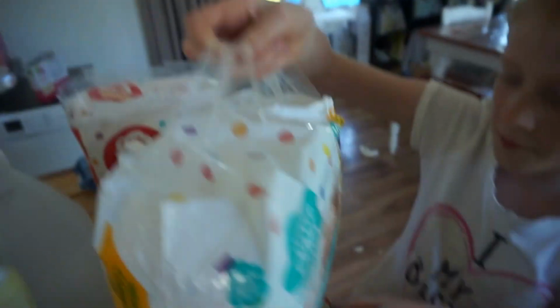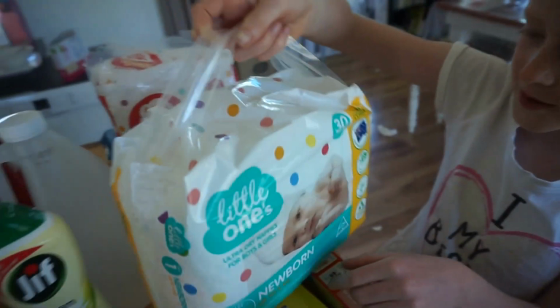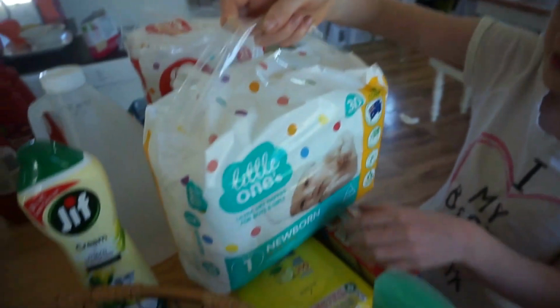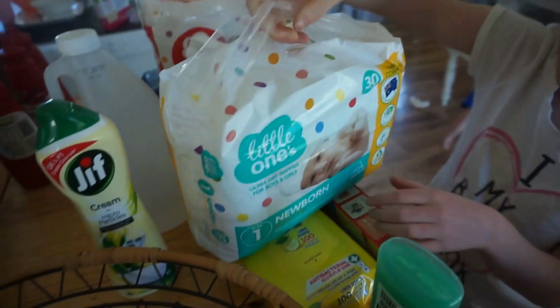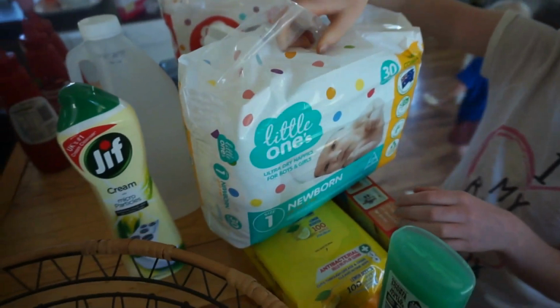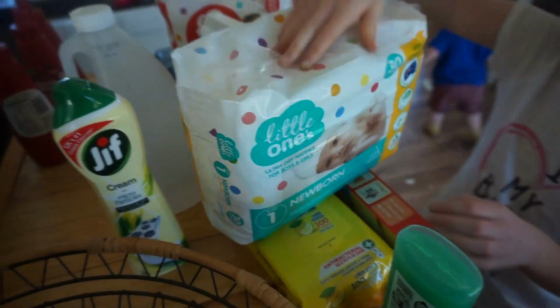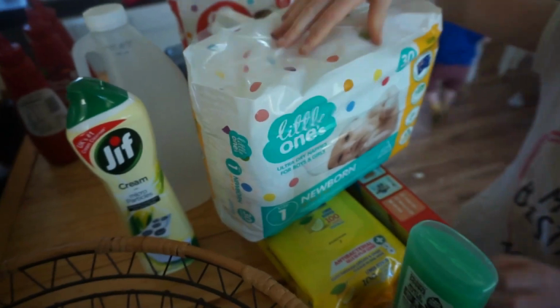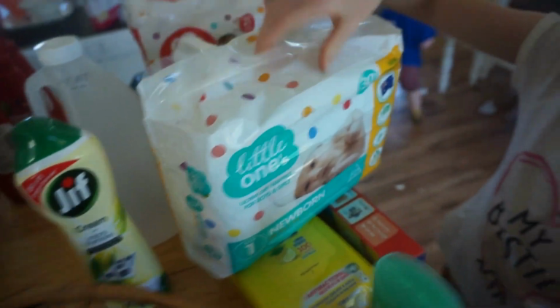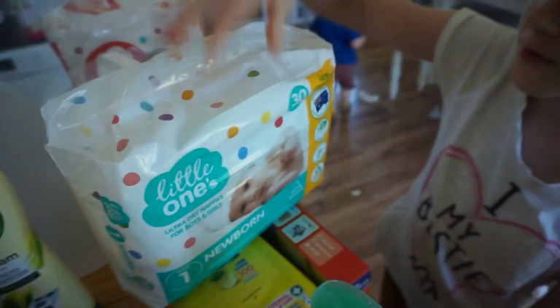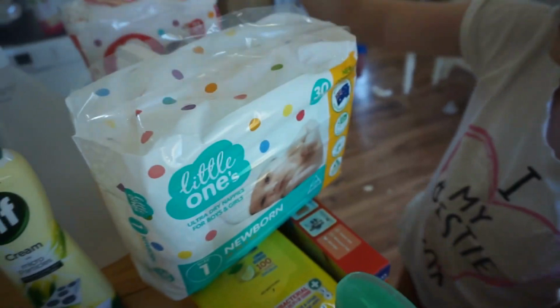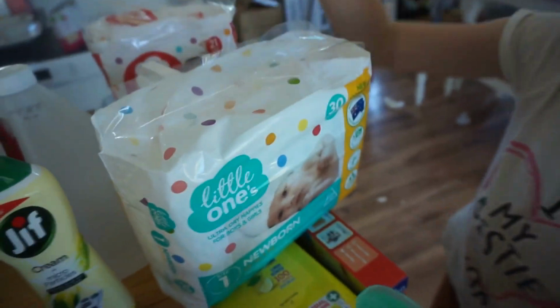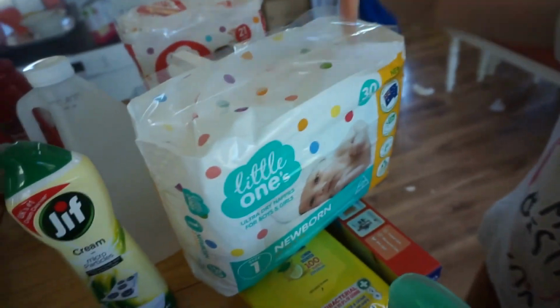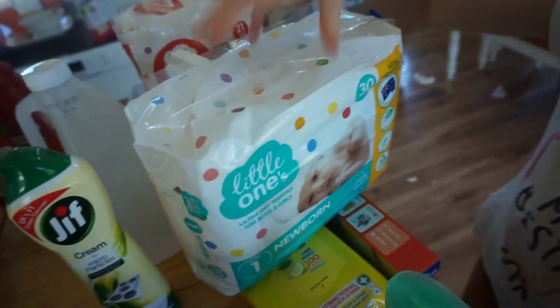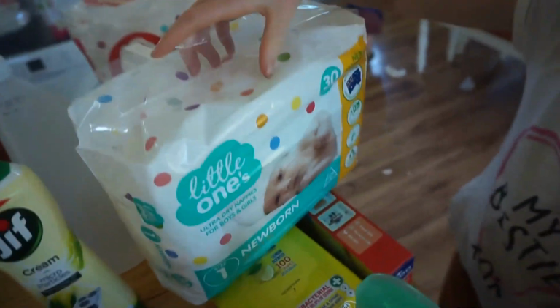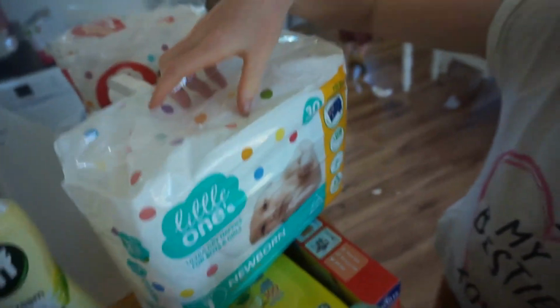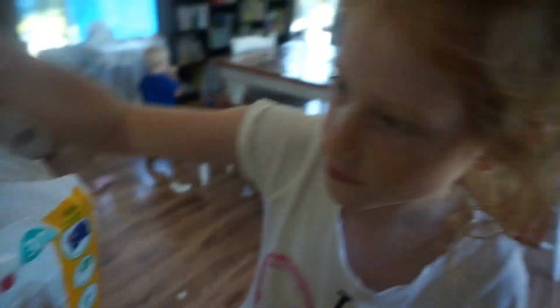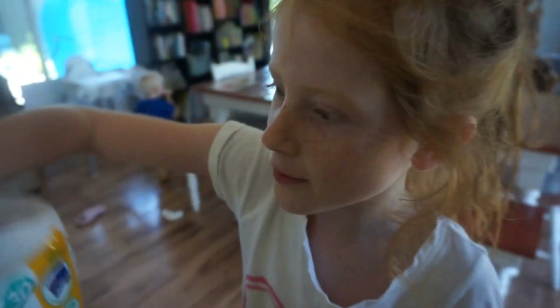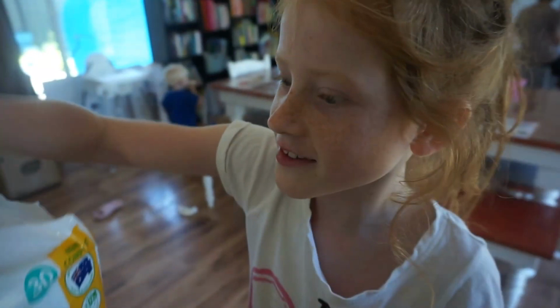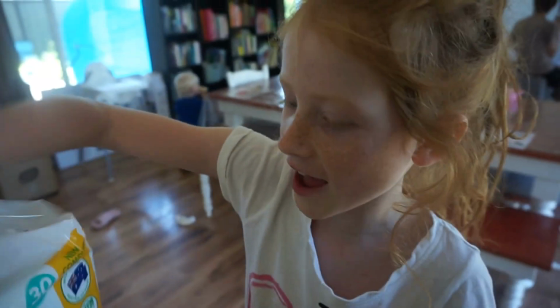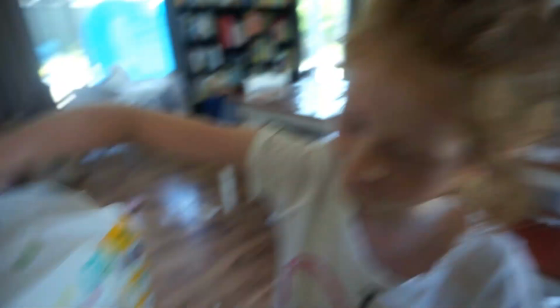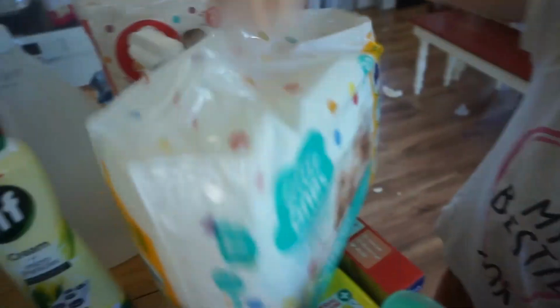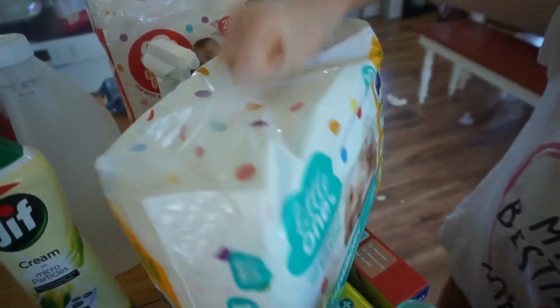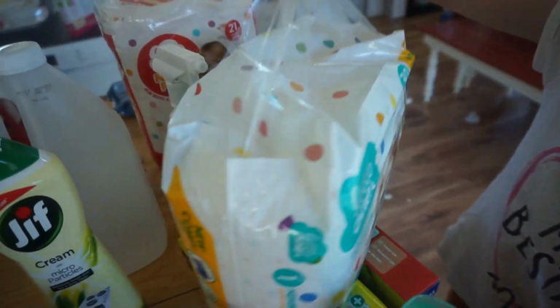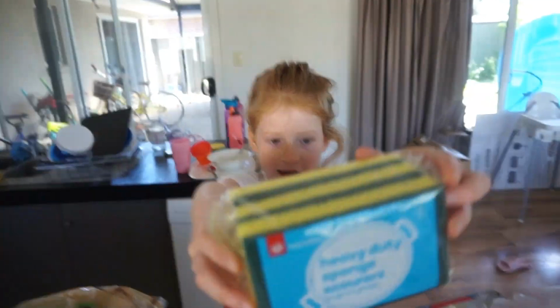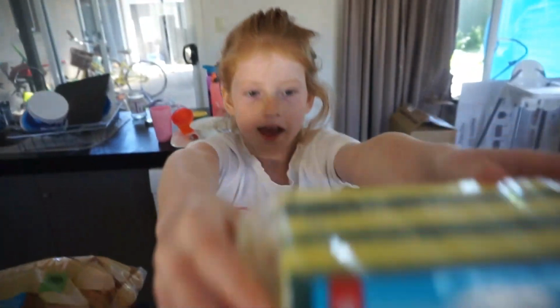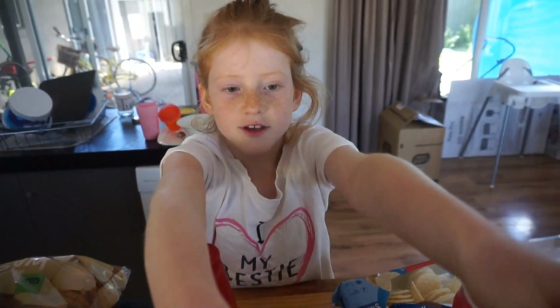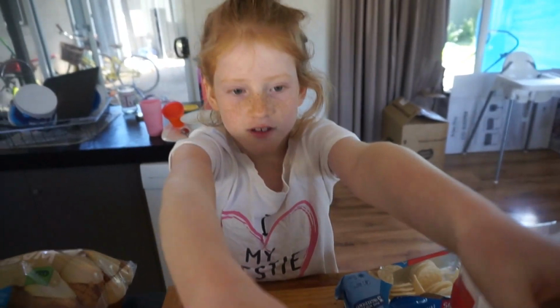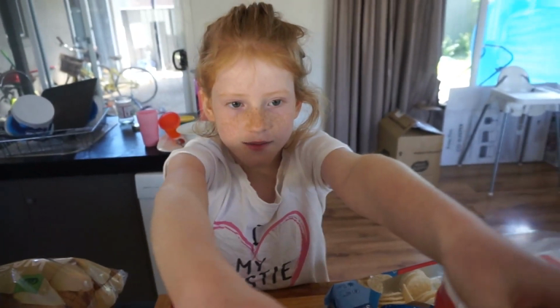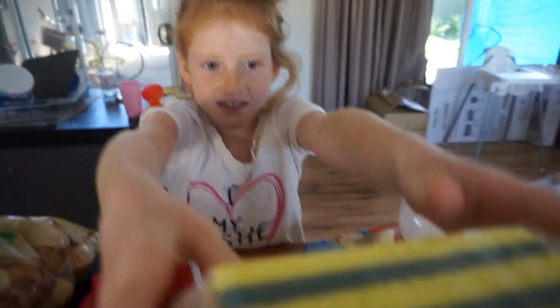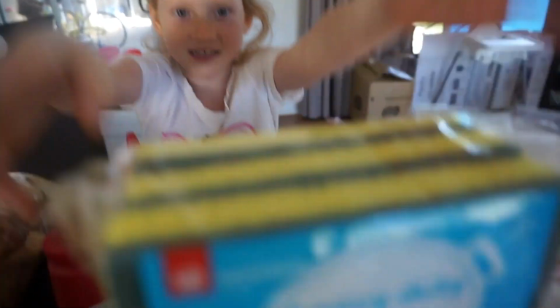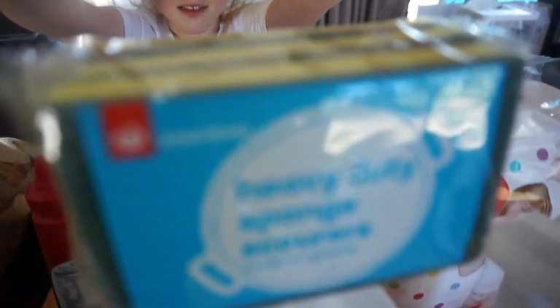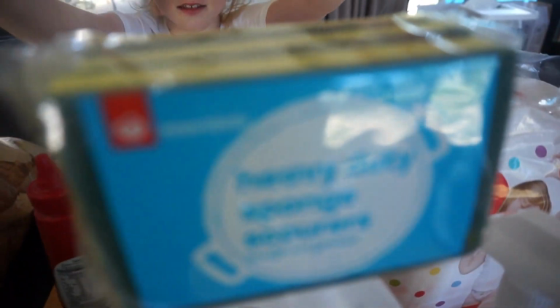Nappies for our new baby sister — I wonder why we've got newborn nappies. For baby sister! Heavy duty sponges.